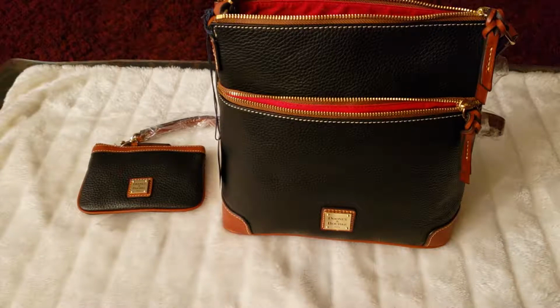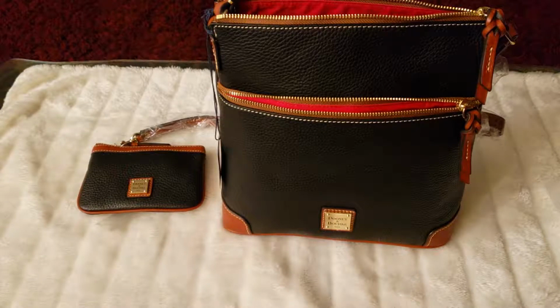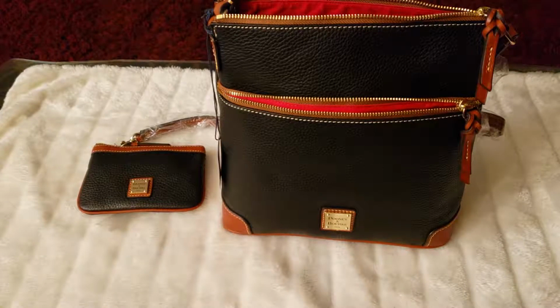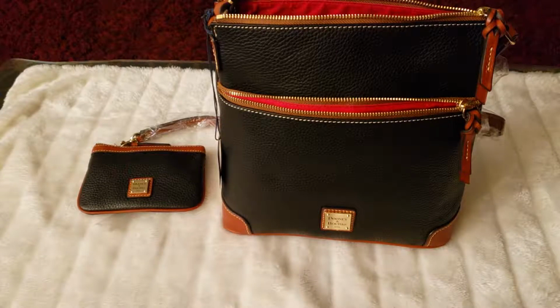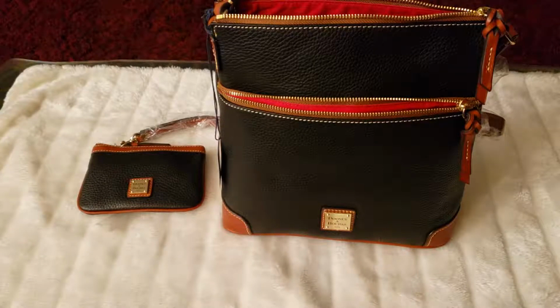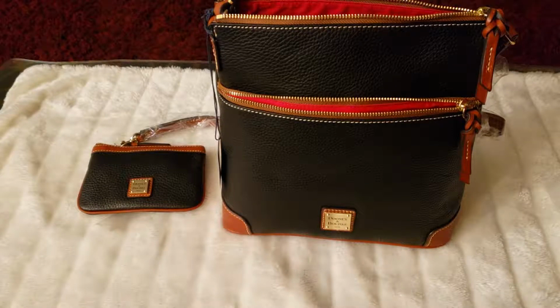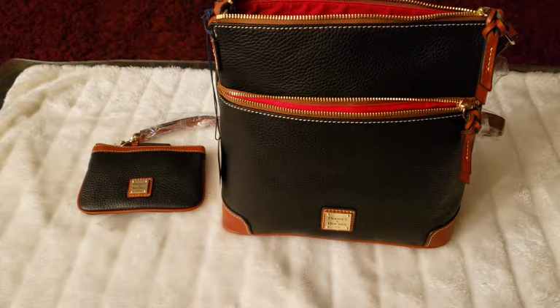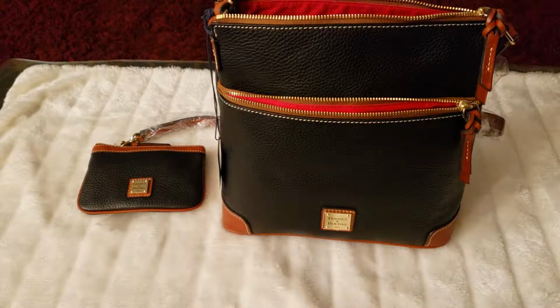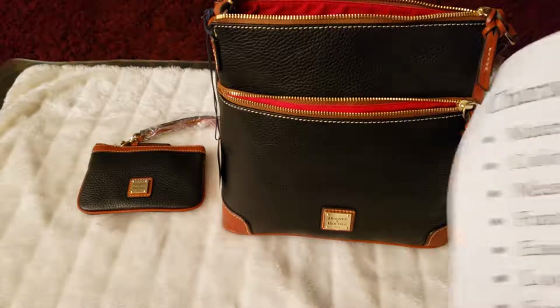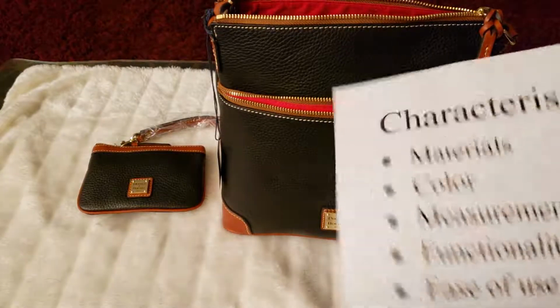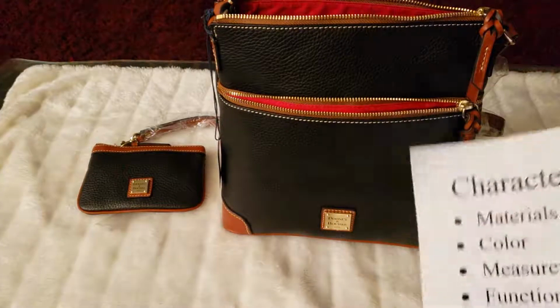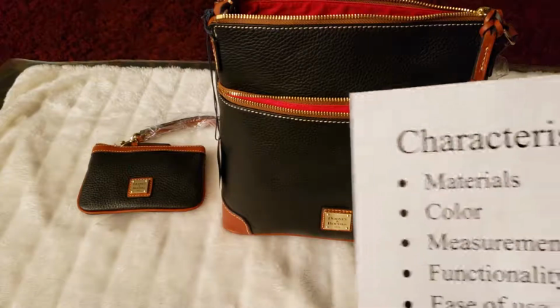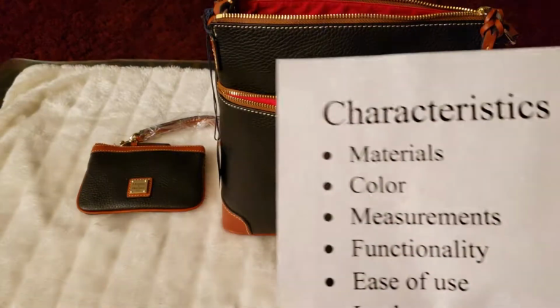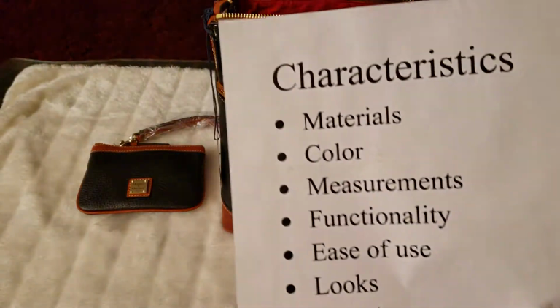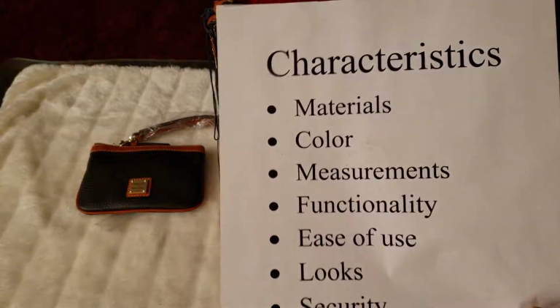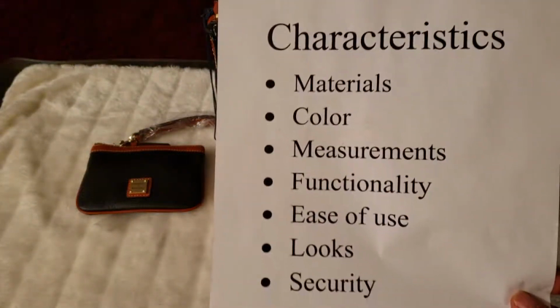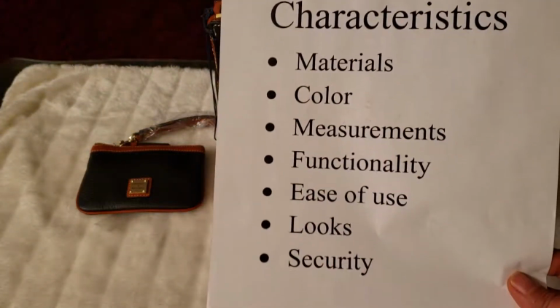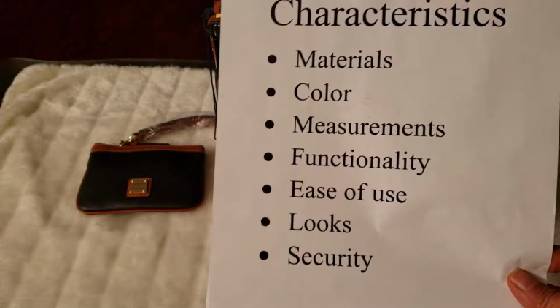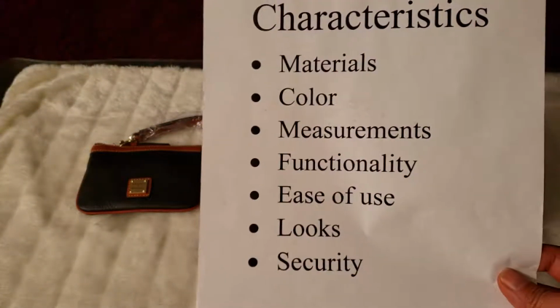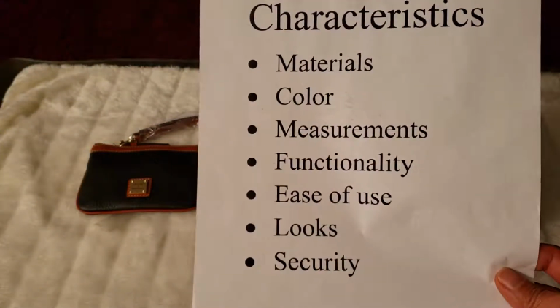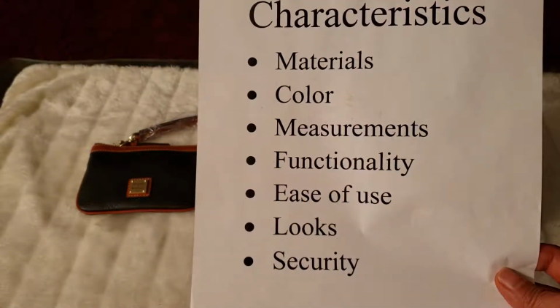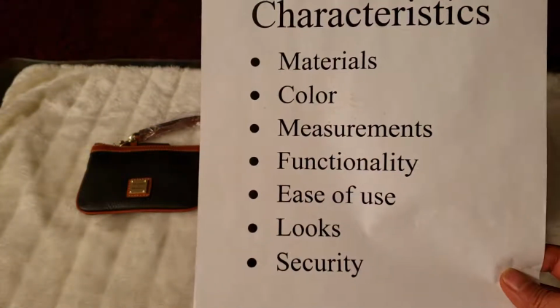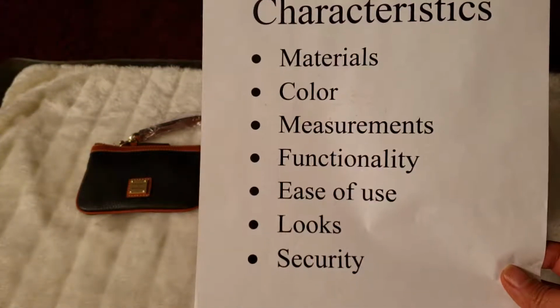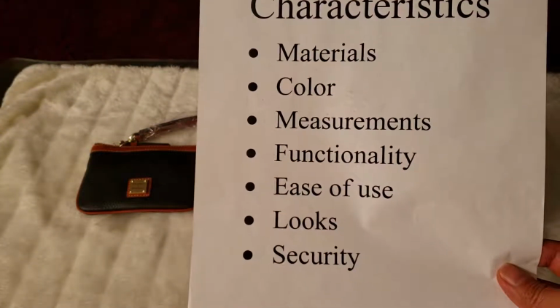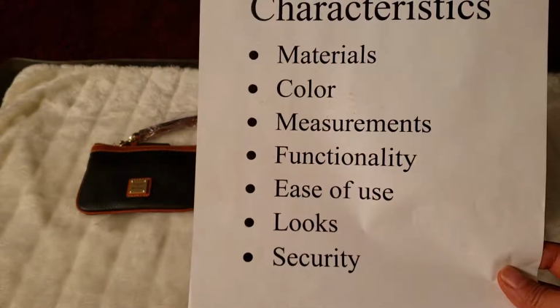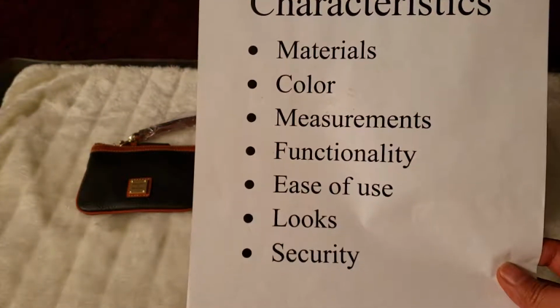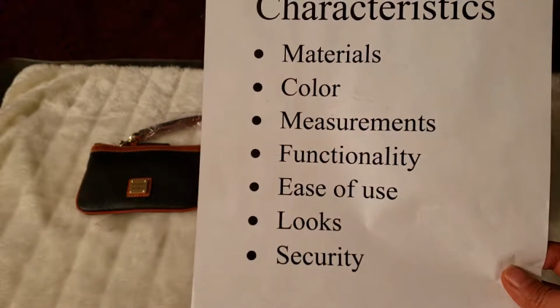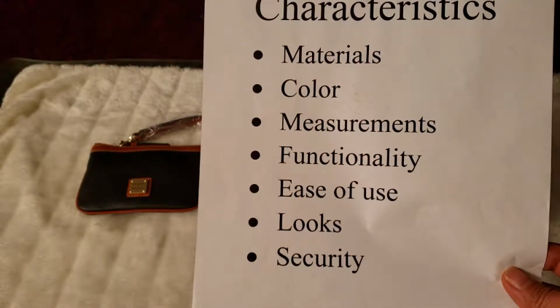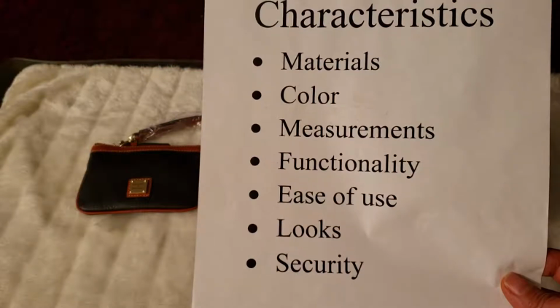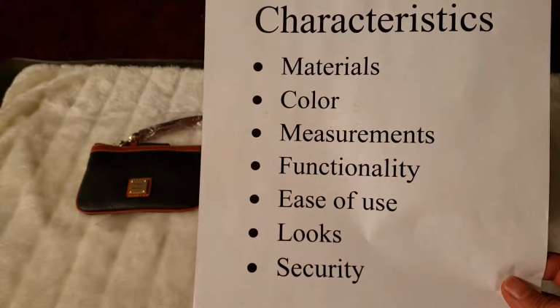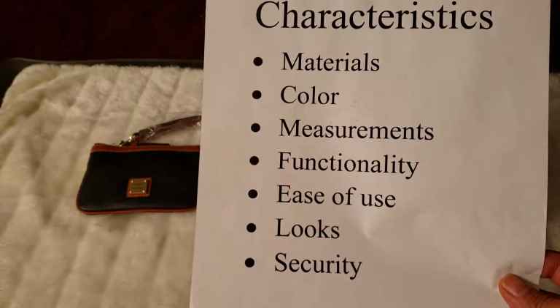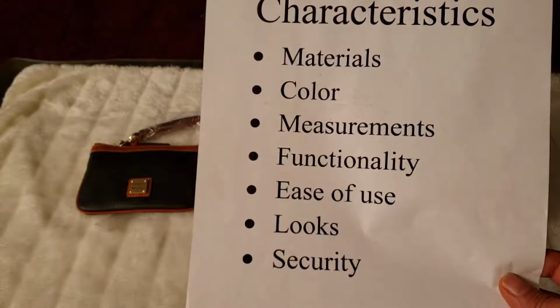Here are the characteristics I look for: materials, color, measurements, functionality, ease of use, looks, and security.